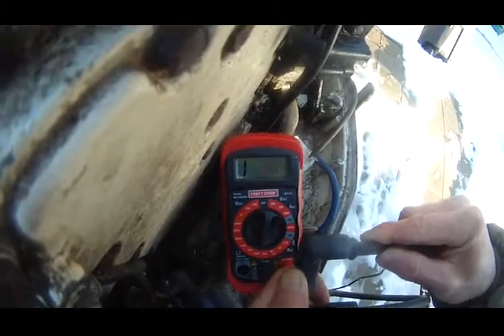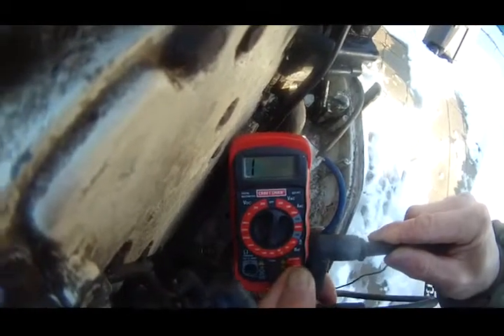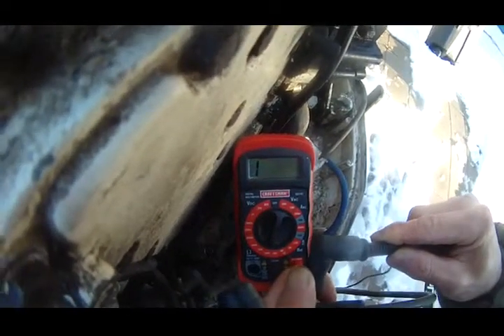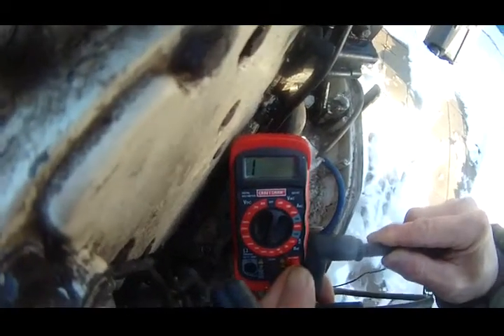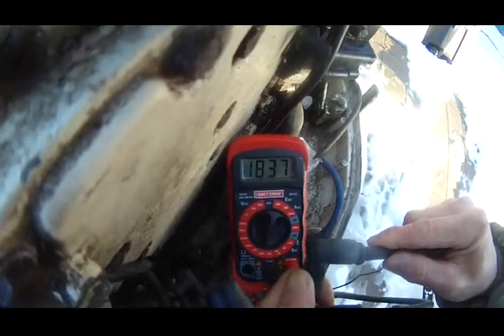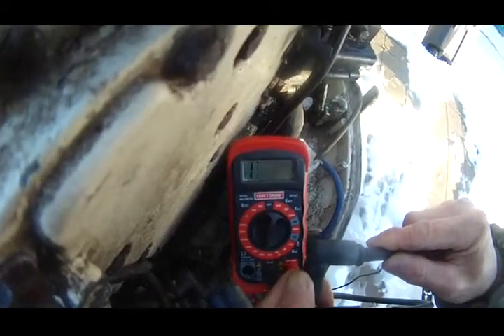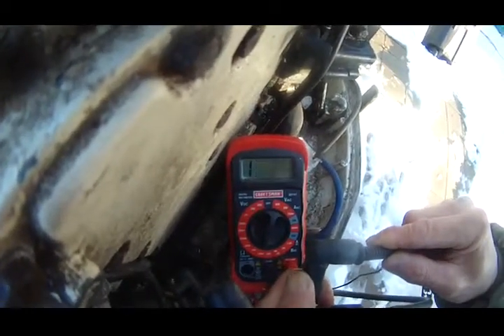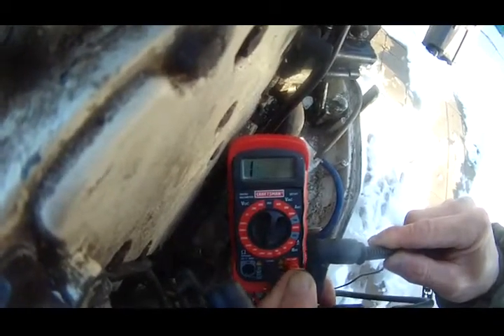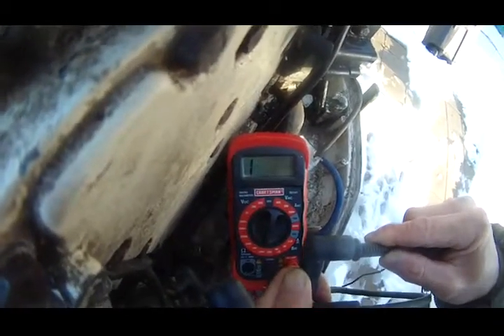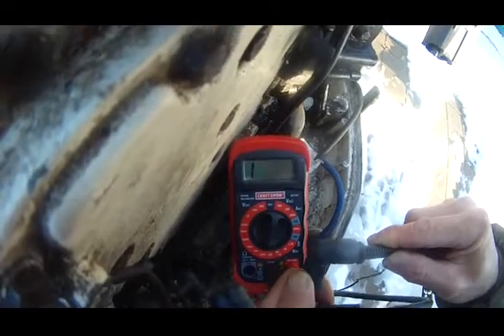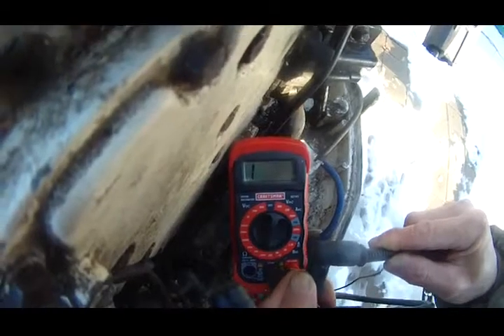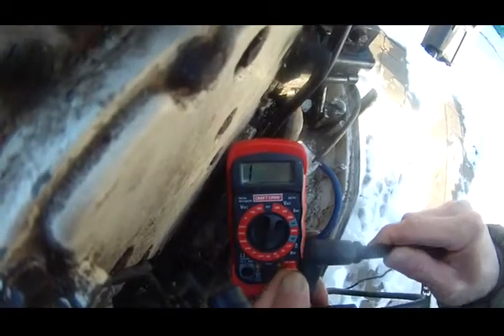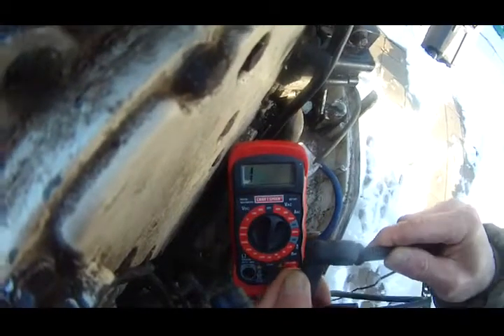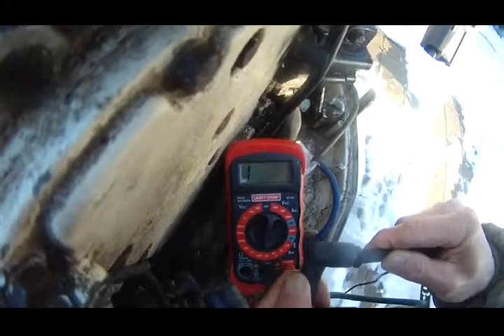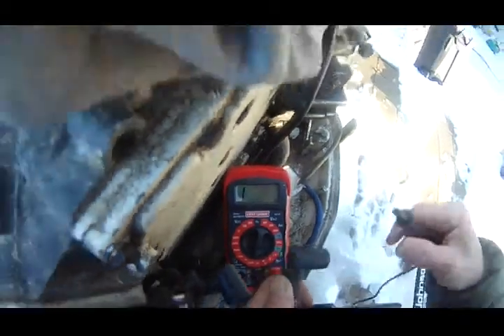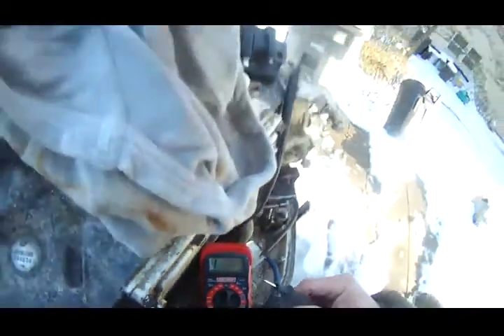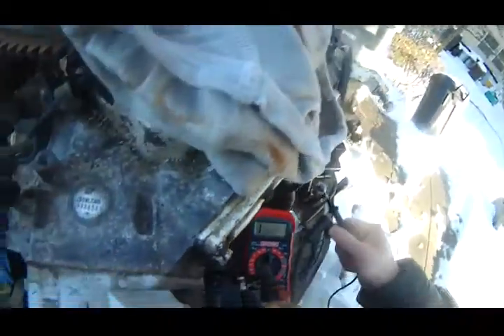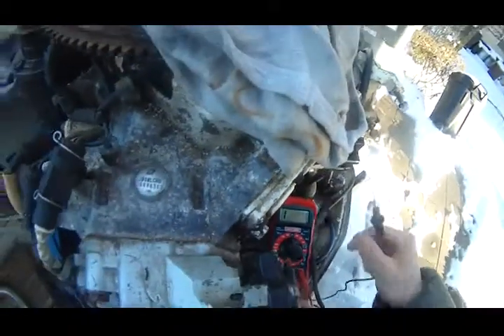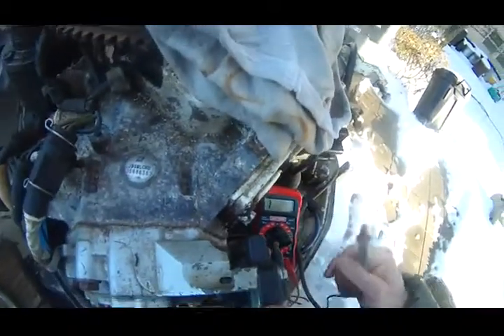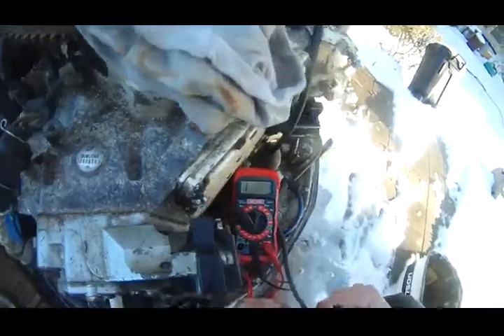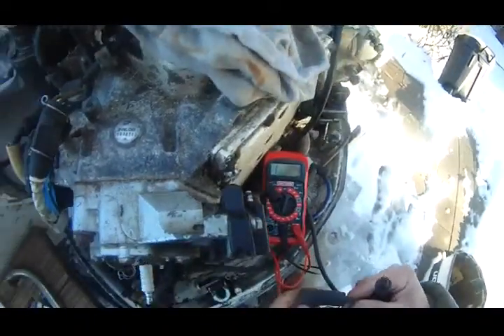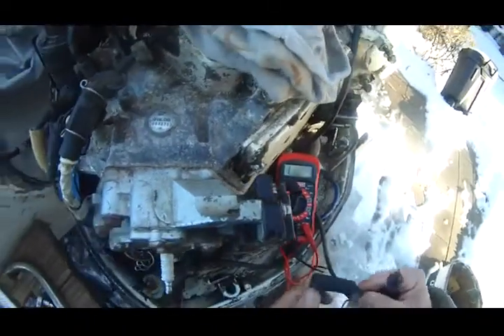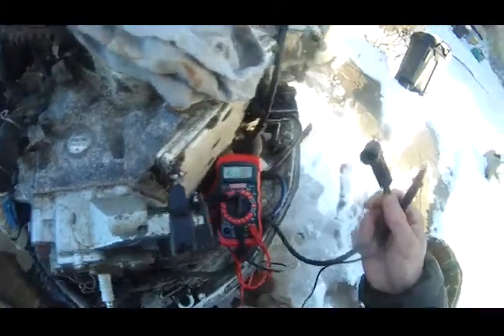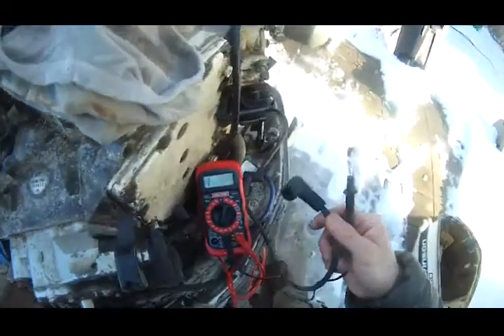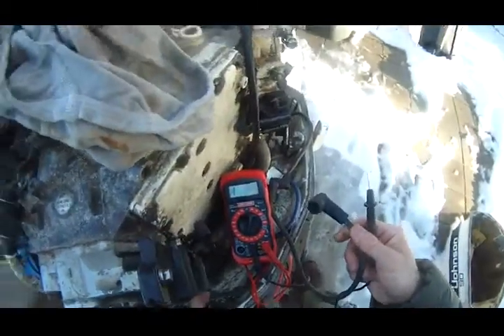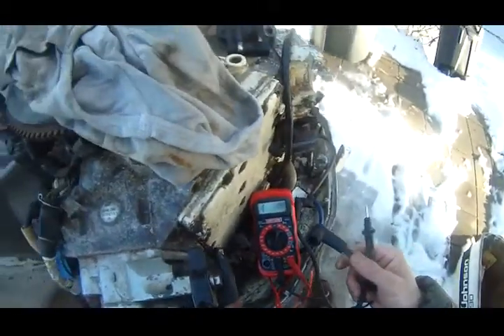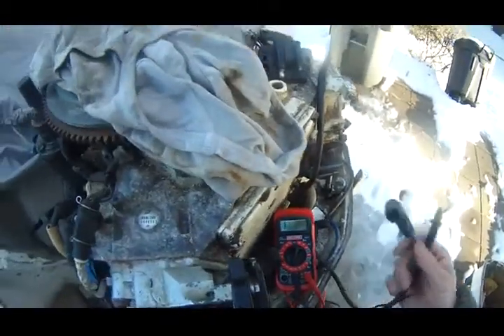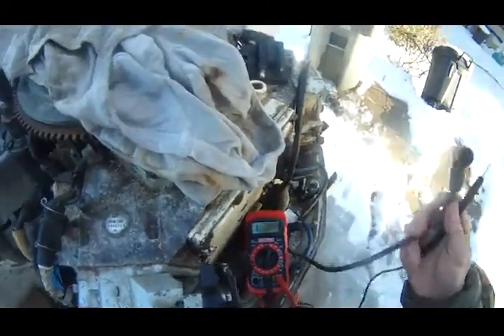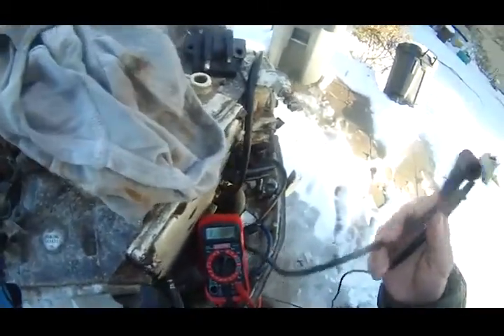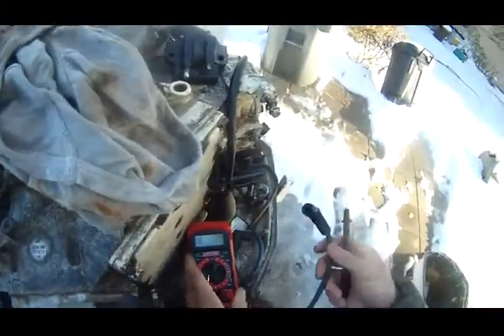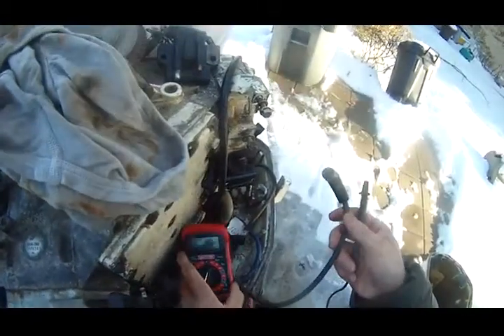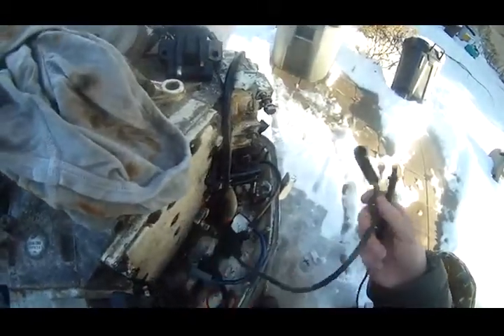So I can get some reading — 1837 — but it's not 100% reliable. Not sure what the deal is.